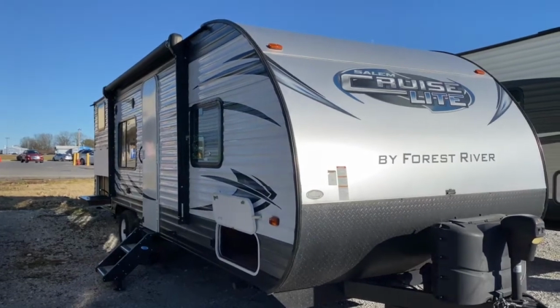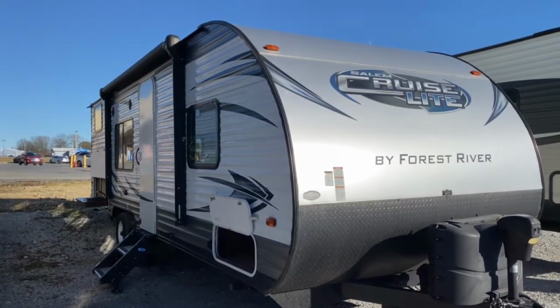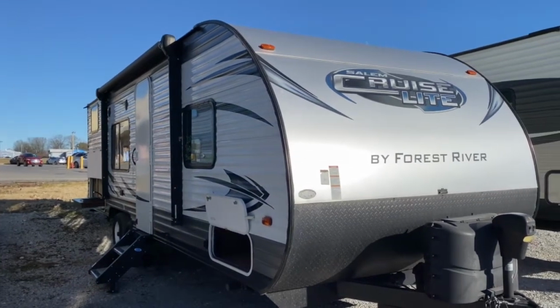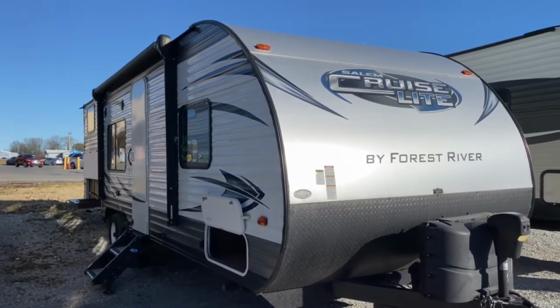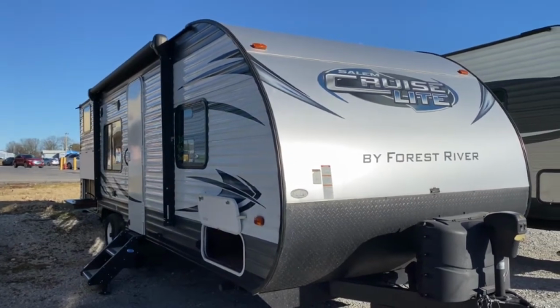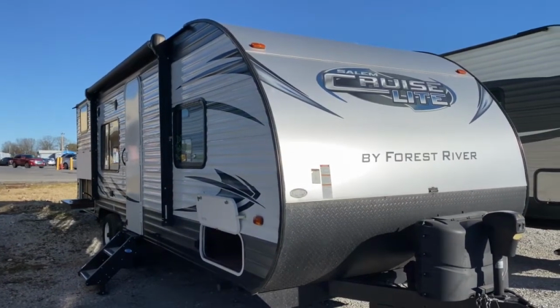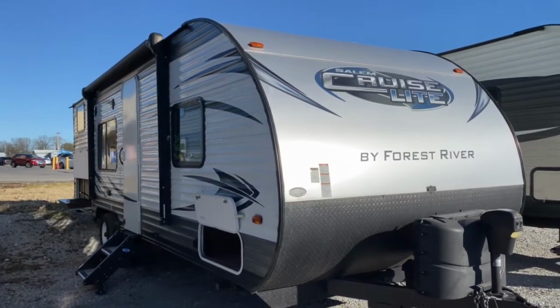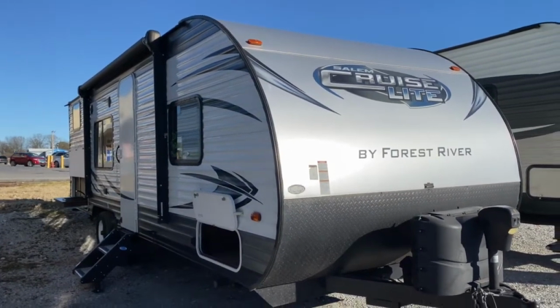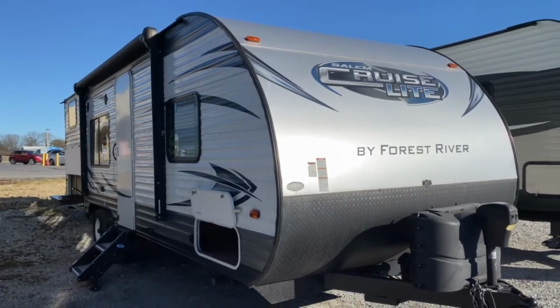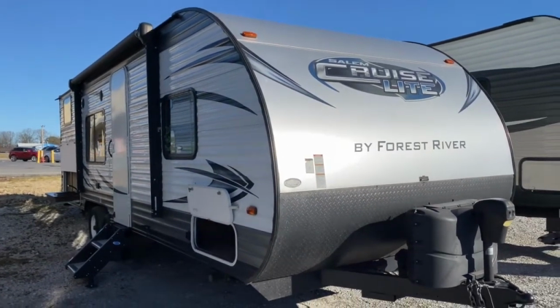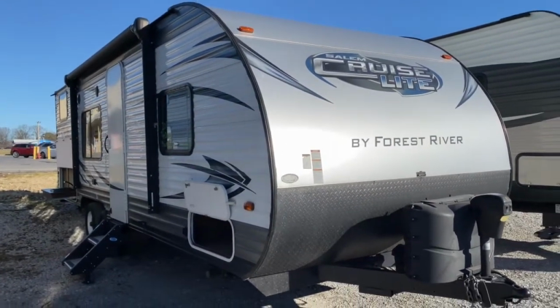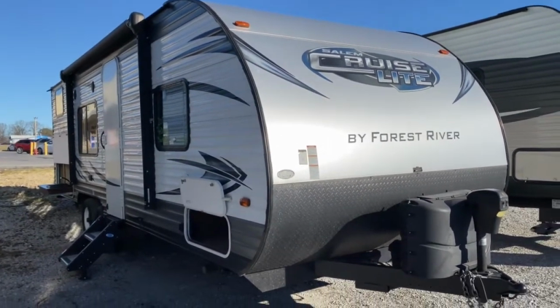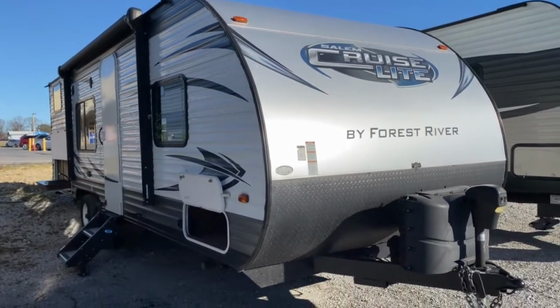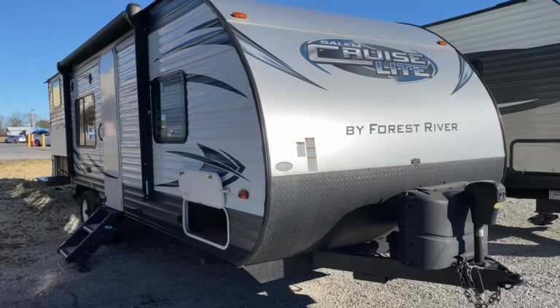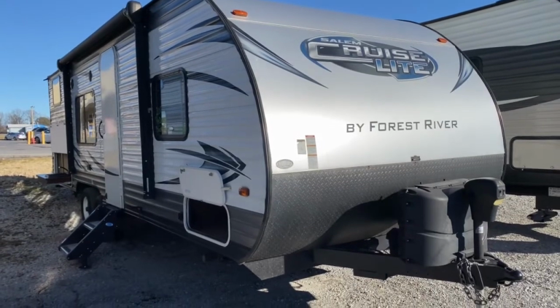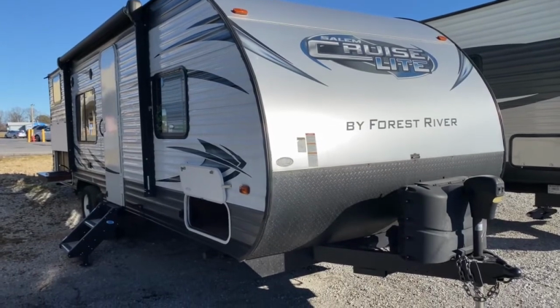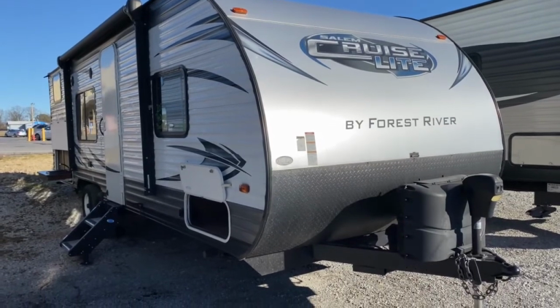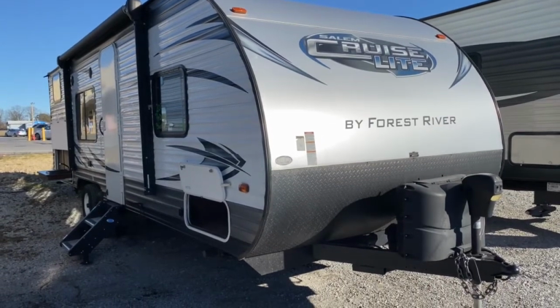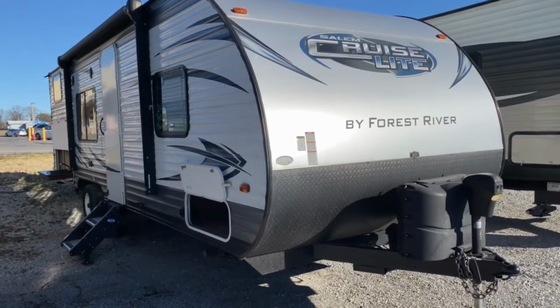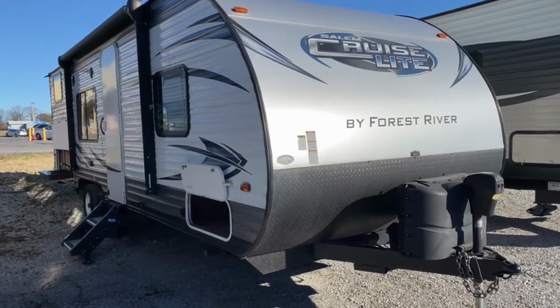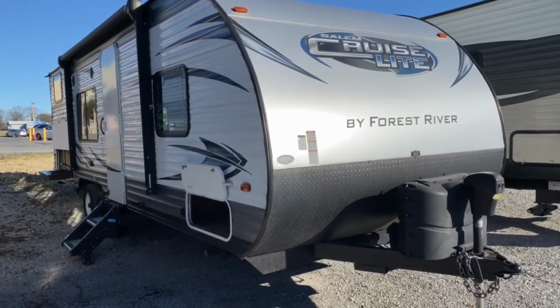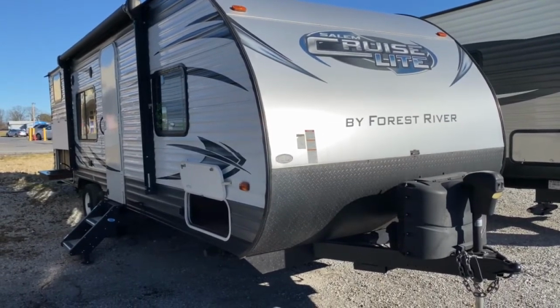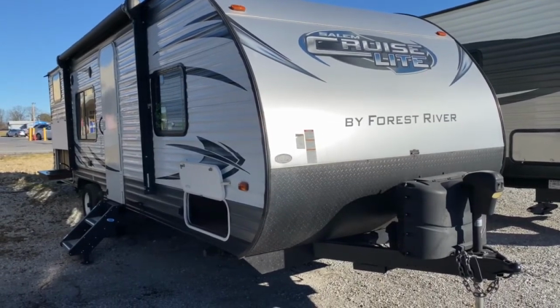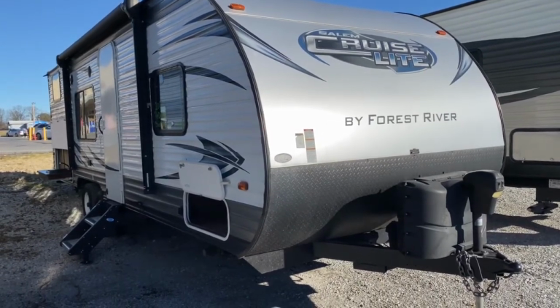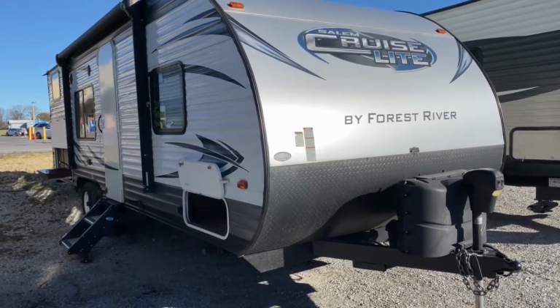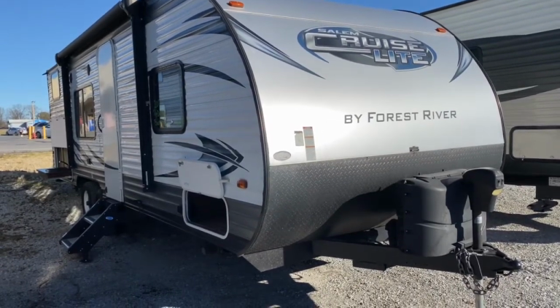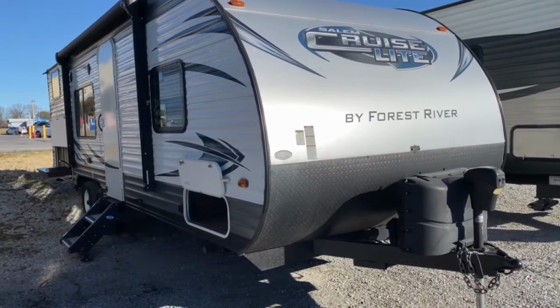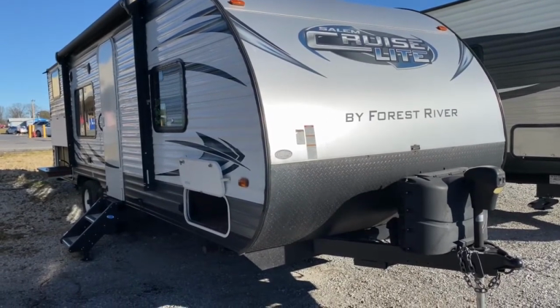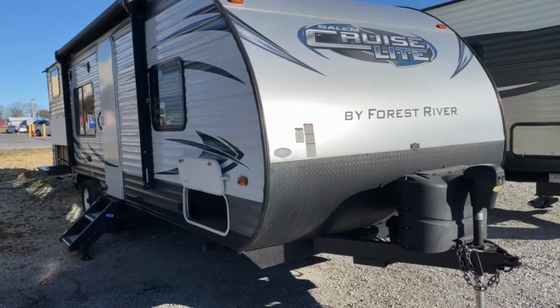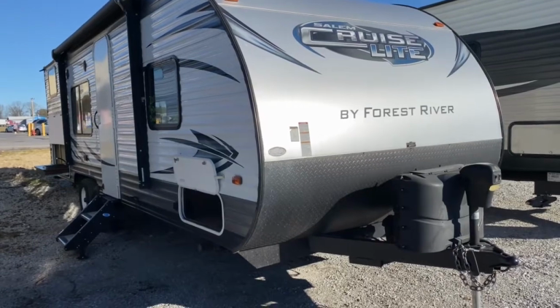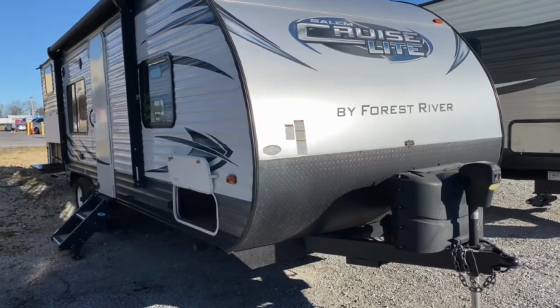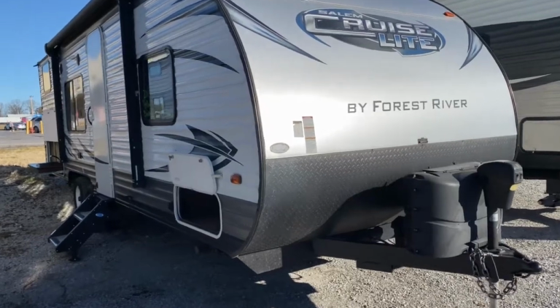Hey, it's Vicki with Tri-State RV in Anna, Illinois, and today I want to give you a look at this pre-owned 2017 Salem Cruise Light 261BHXL.